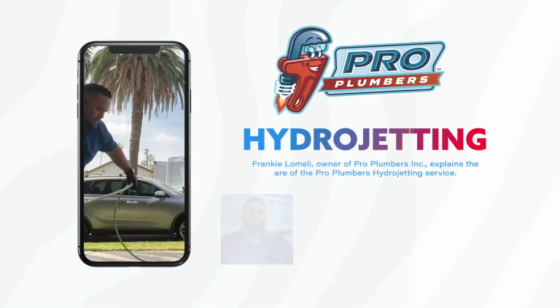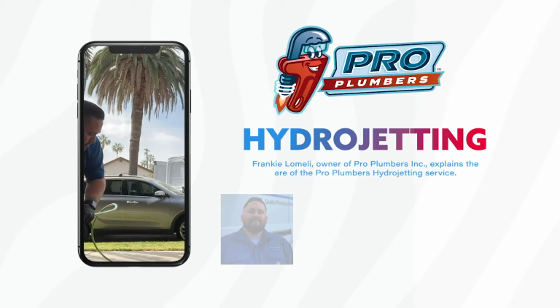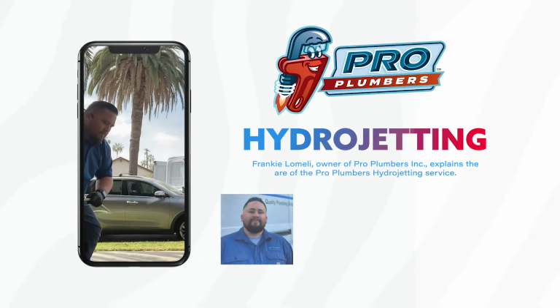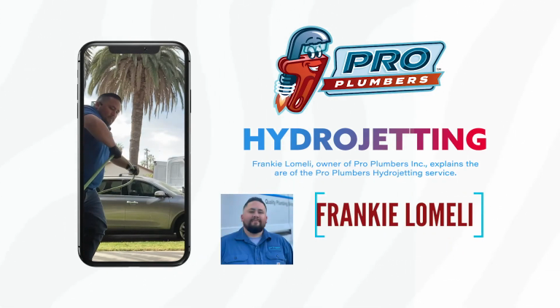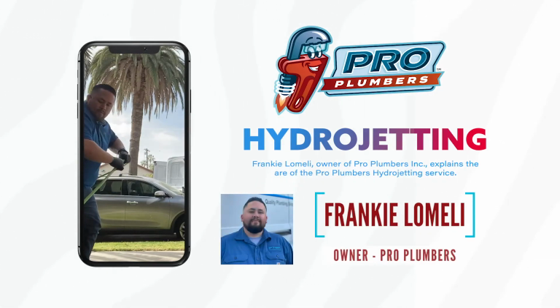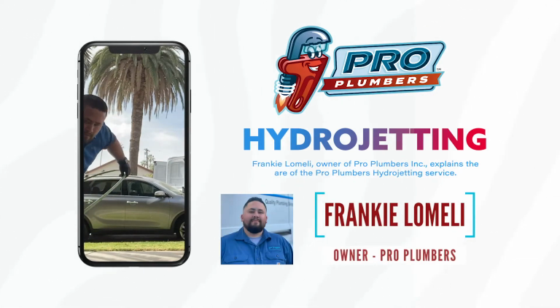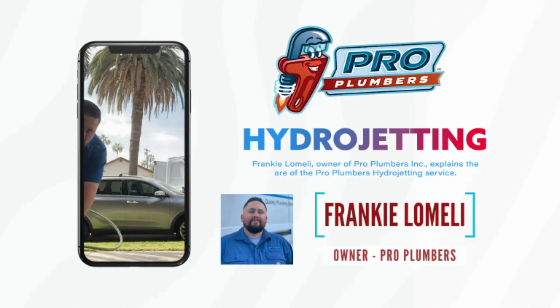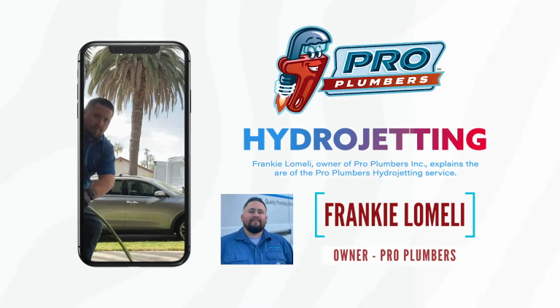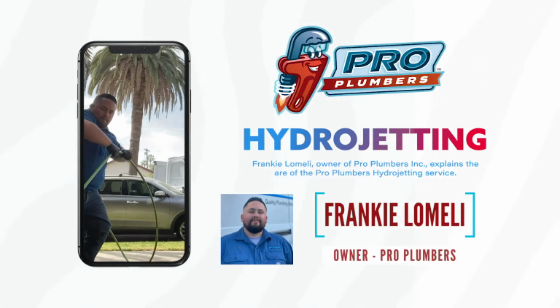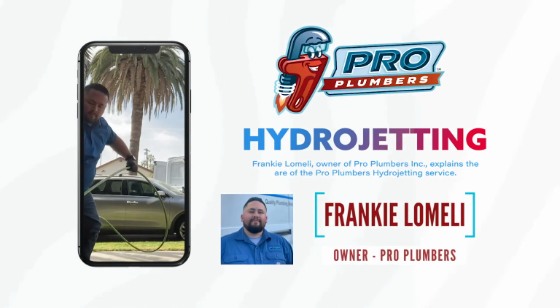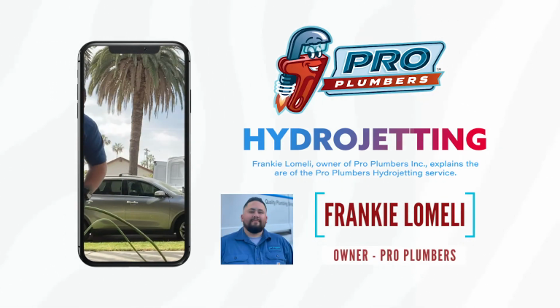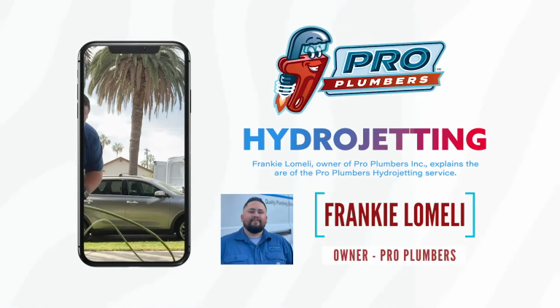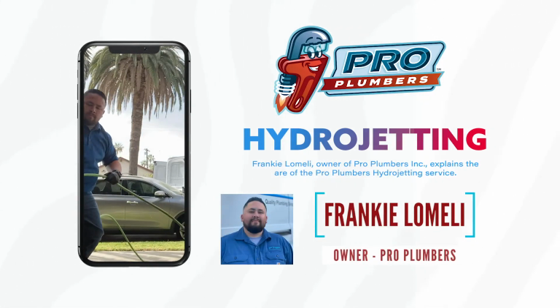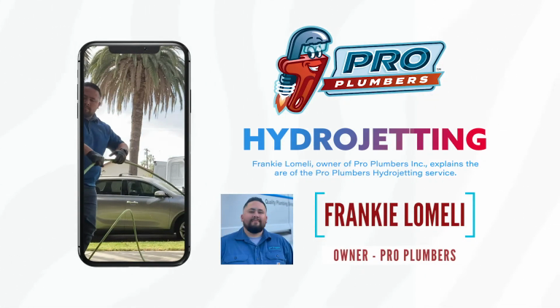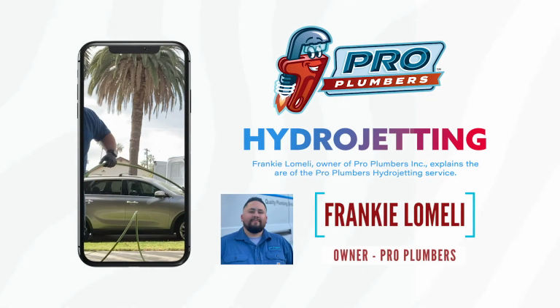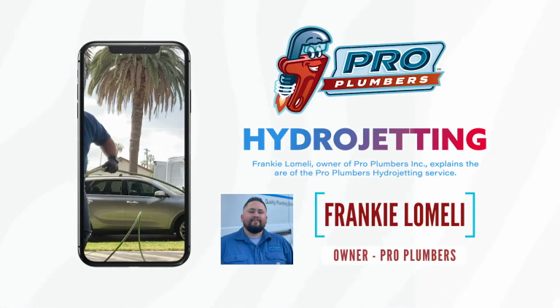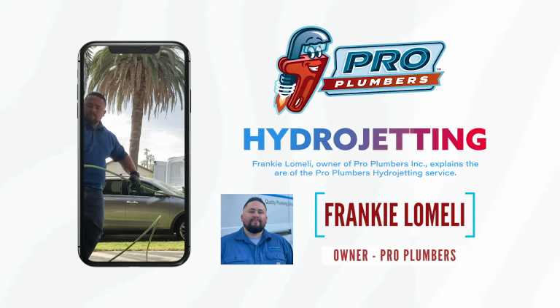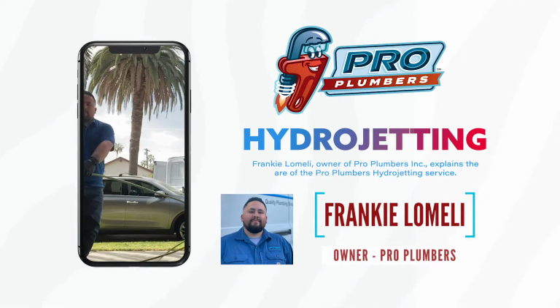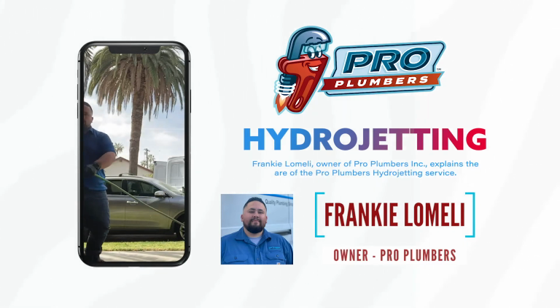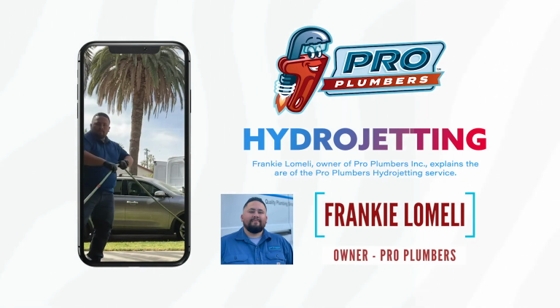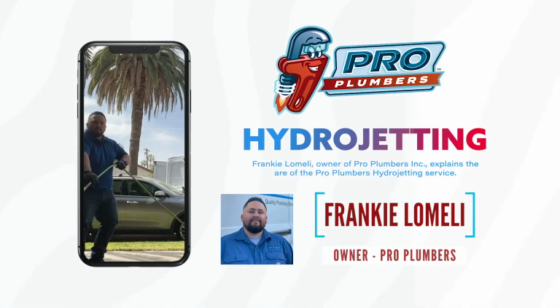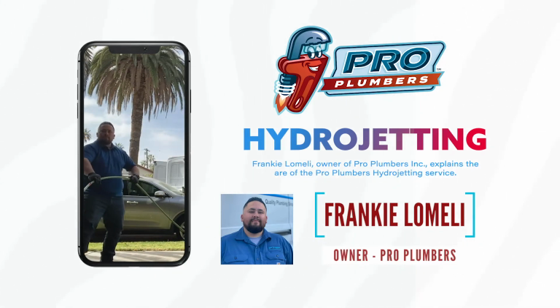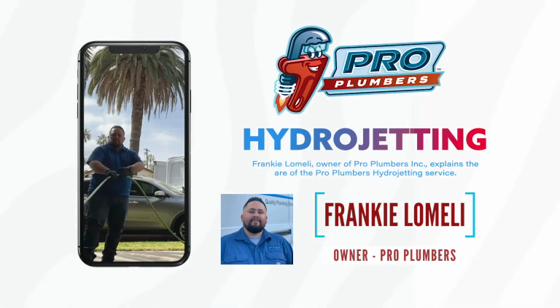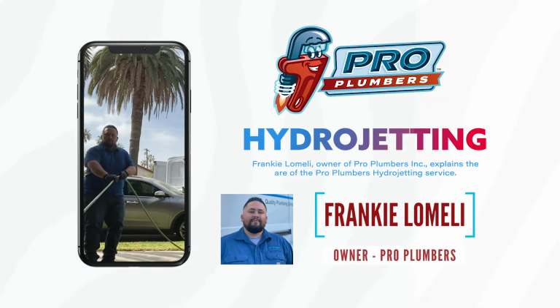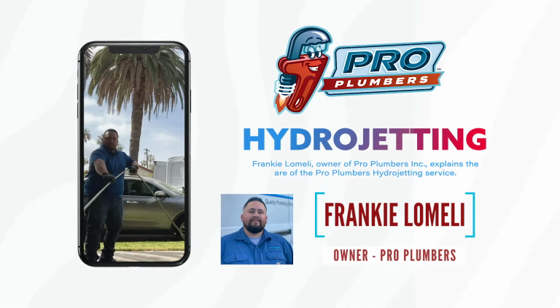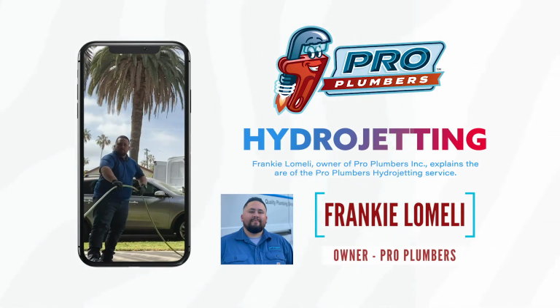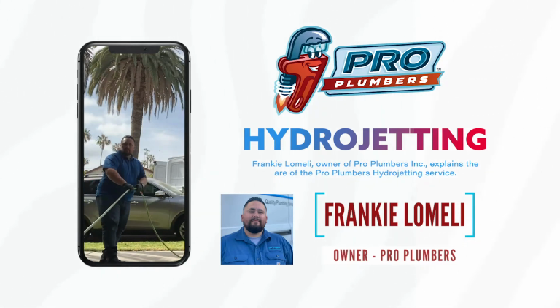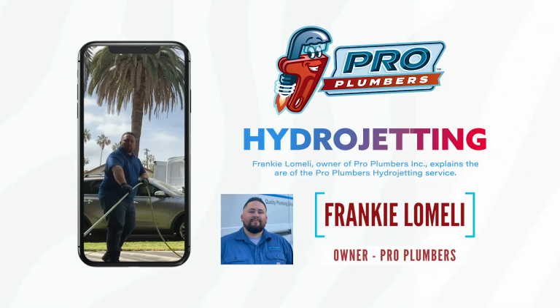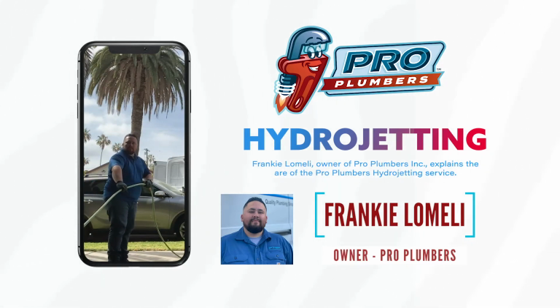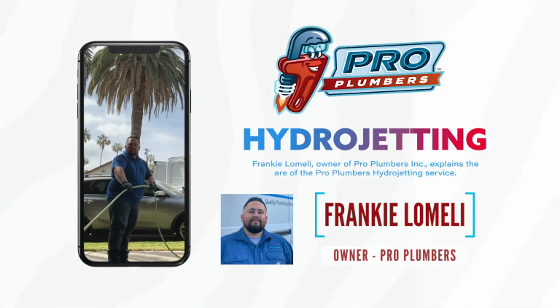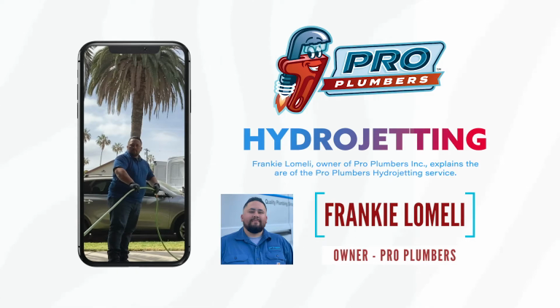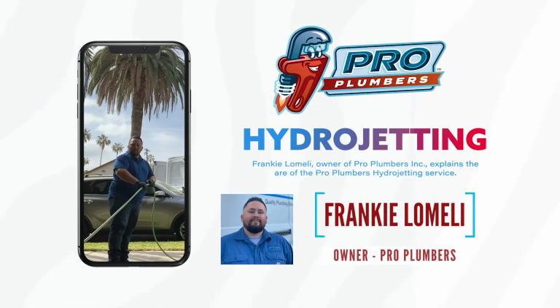Hi, this is Frankie with Pro Plumbers. In this video we'll be showing you one of our many ways of clearing and removing your sewer main blockage. This process here in the video is called hydrojetting.